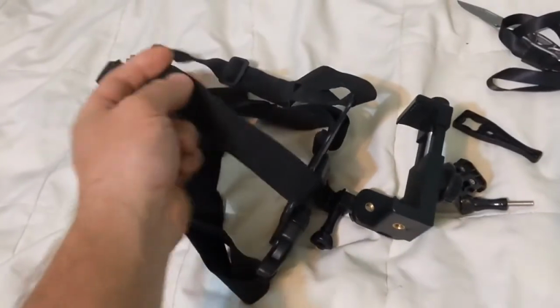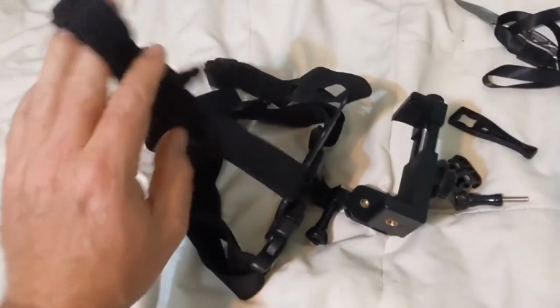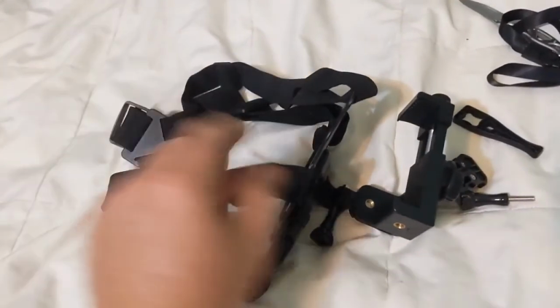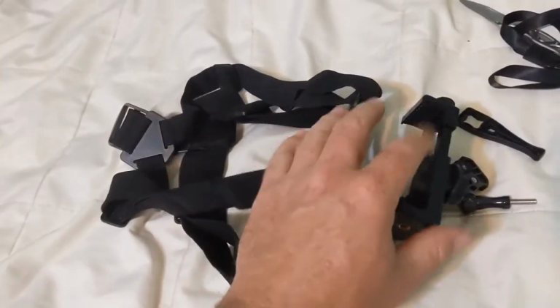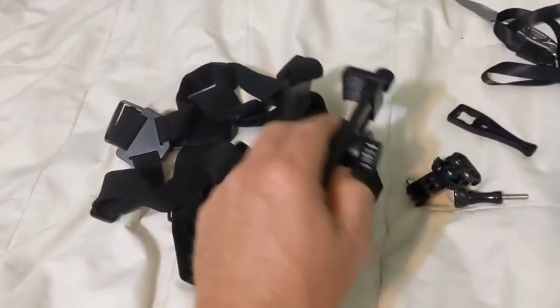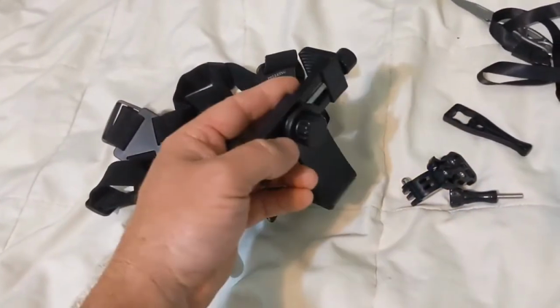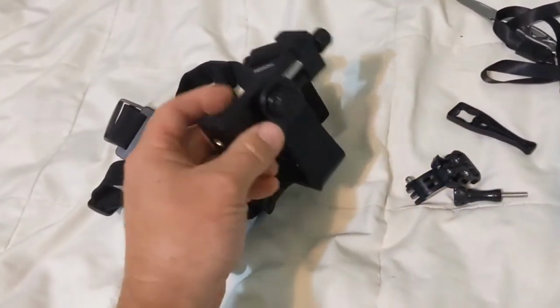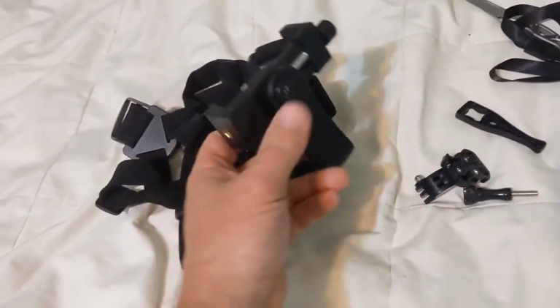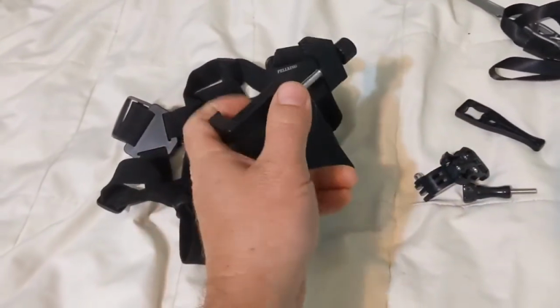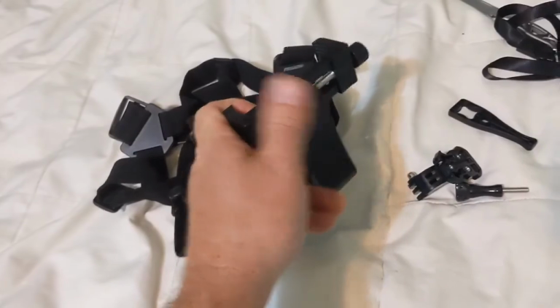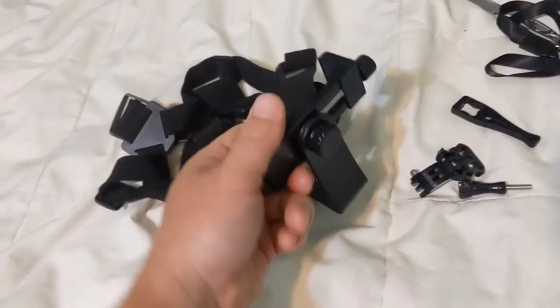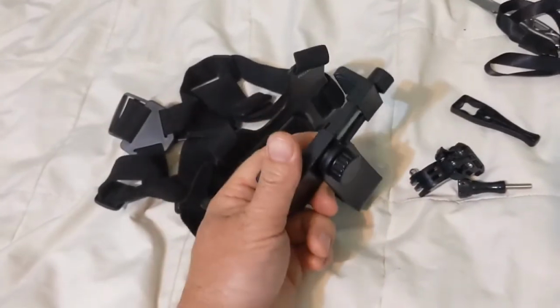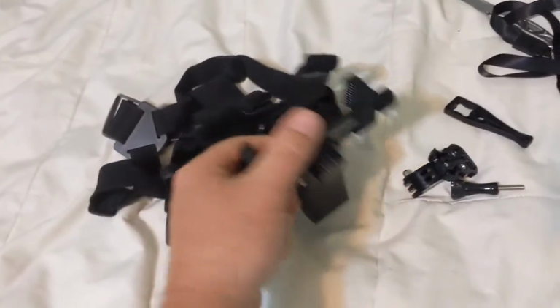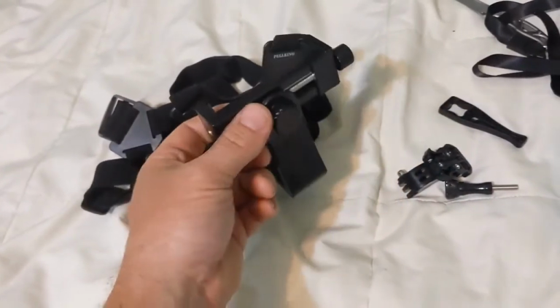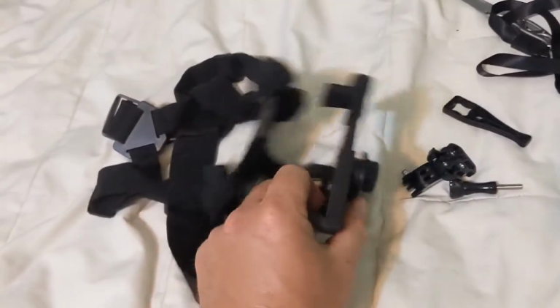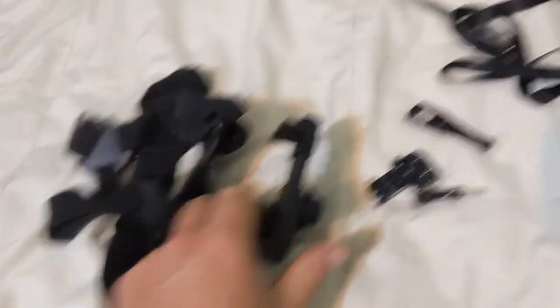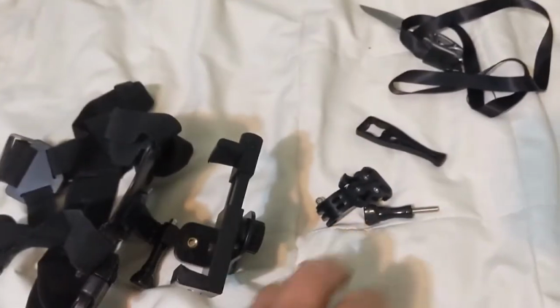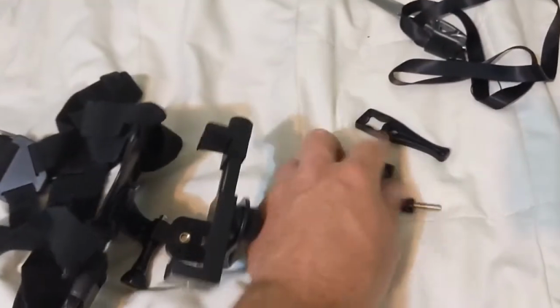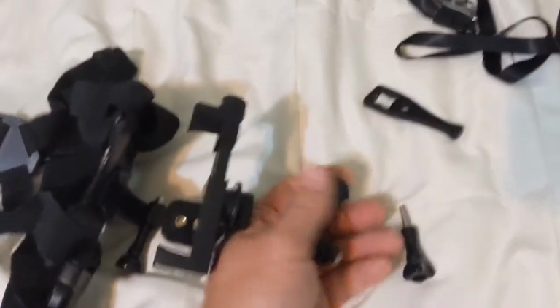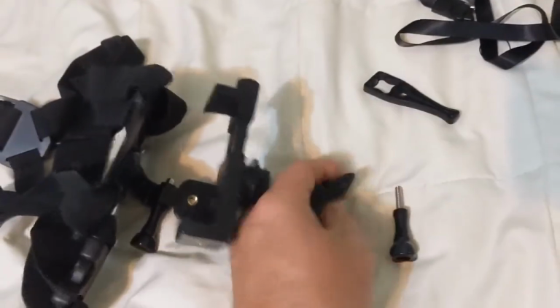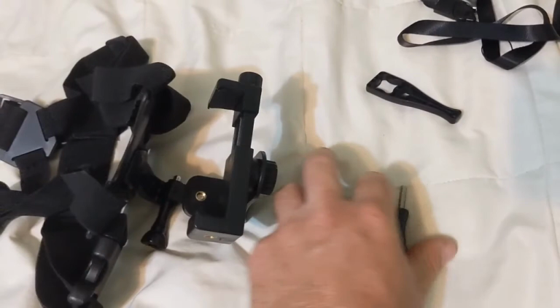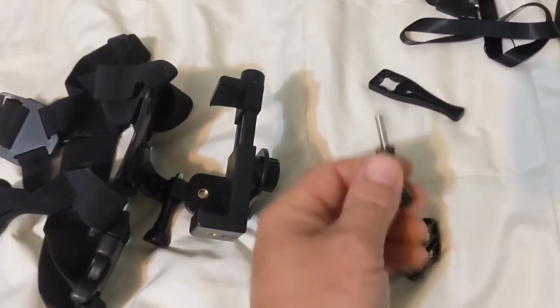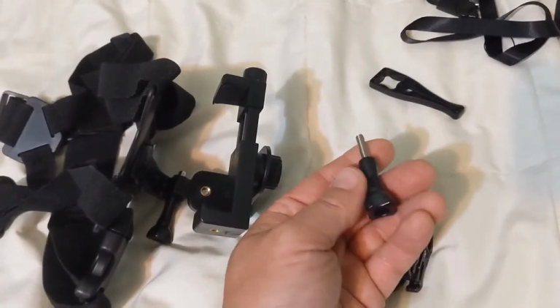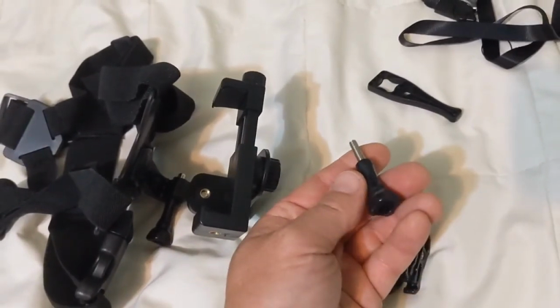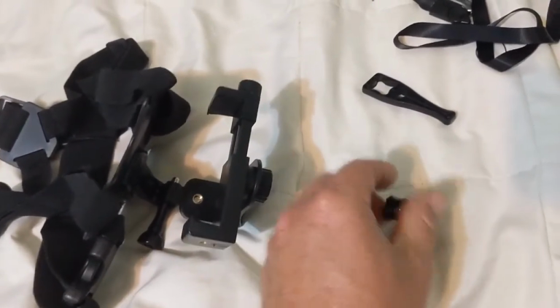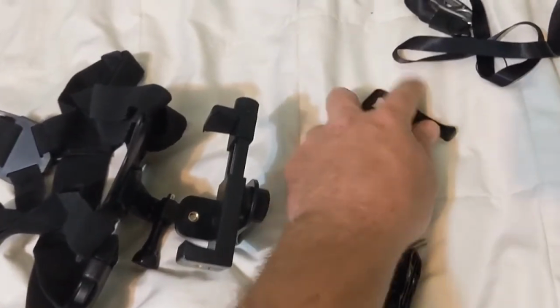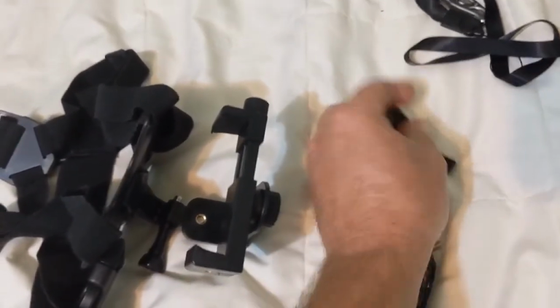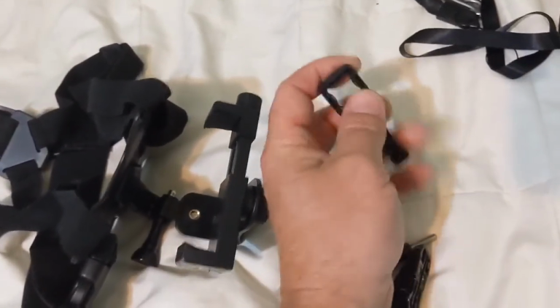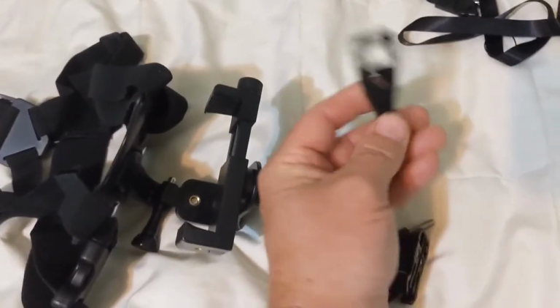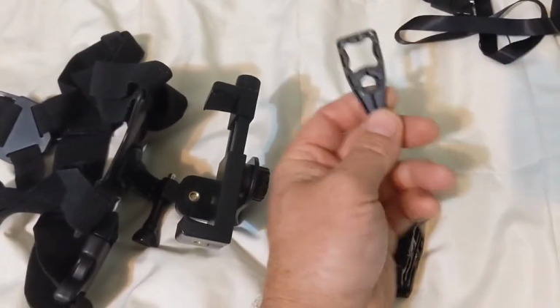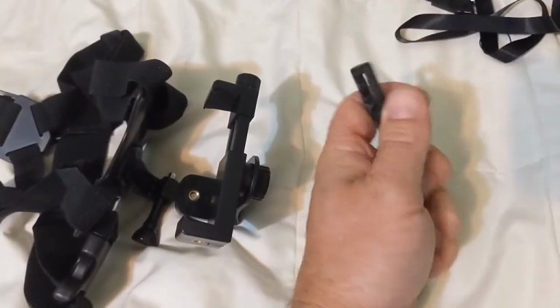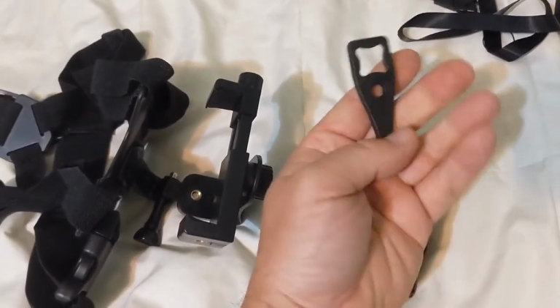Got a little chest strap, a place for my phone, and then I can flip from vertical to horizontal easily. Came with some extra pieces. This right here I was confused a little bit.